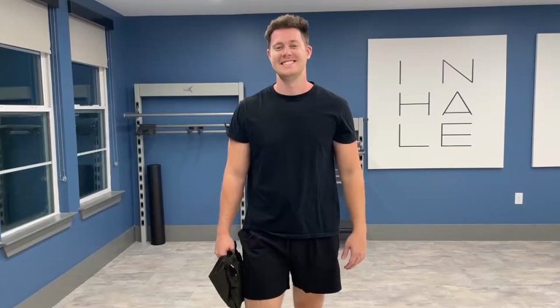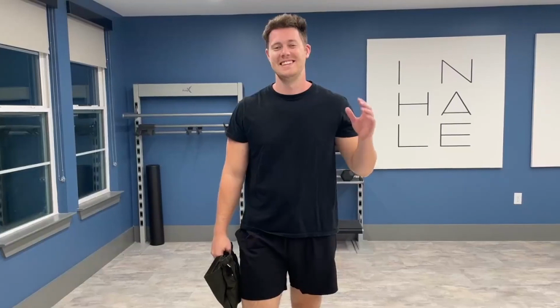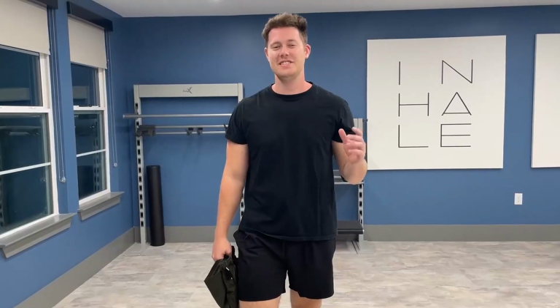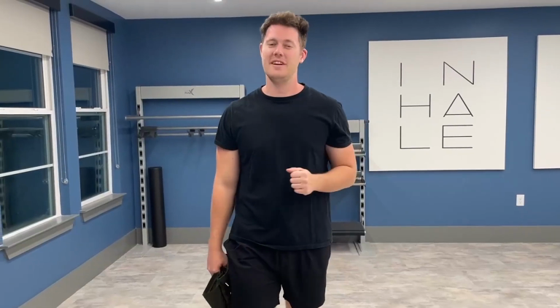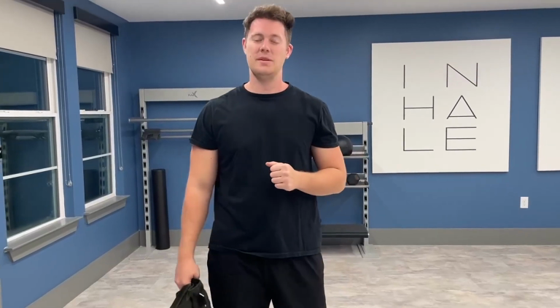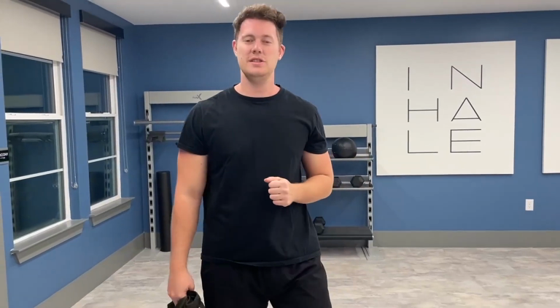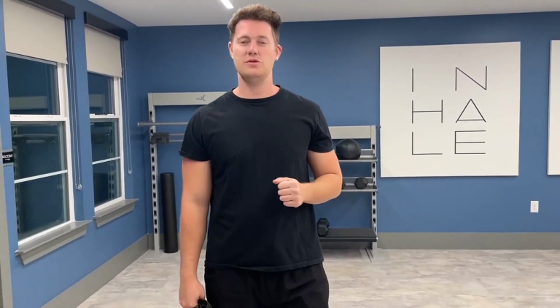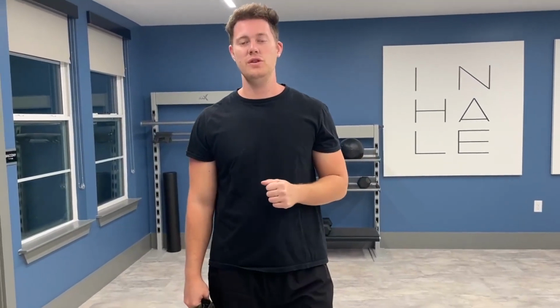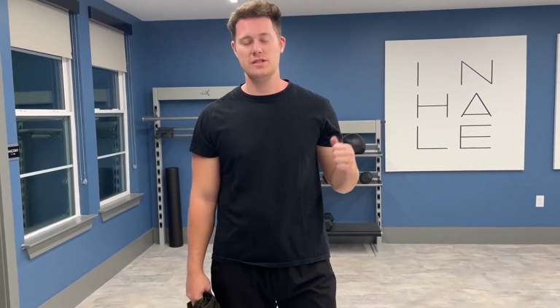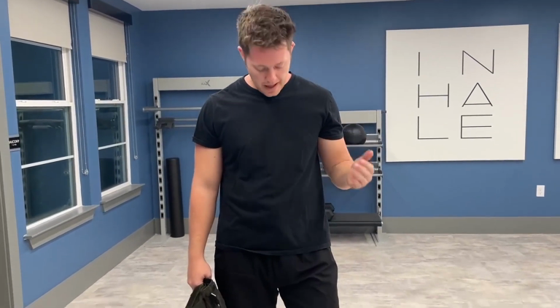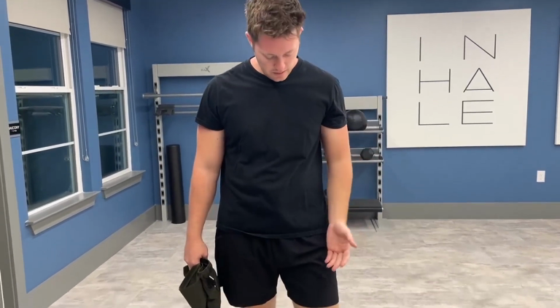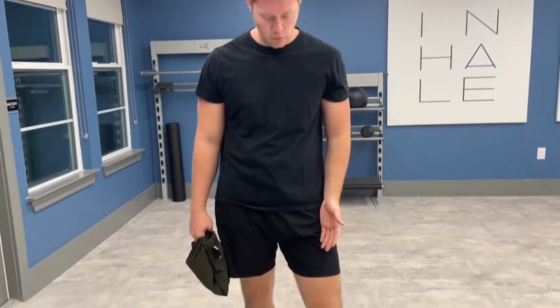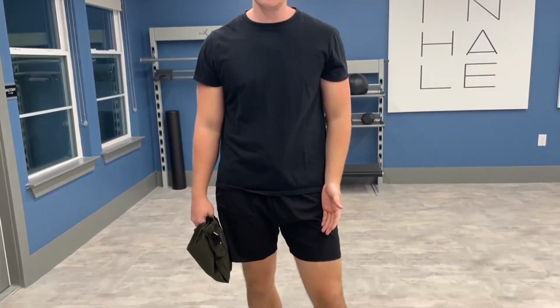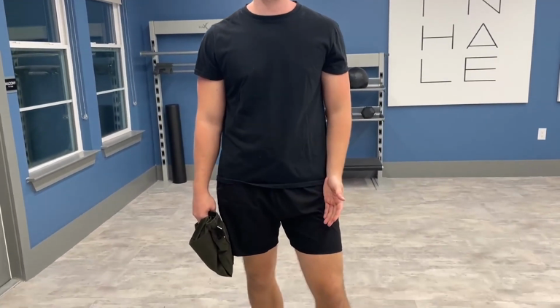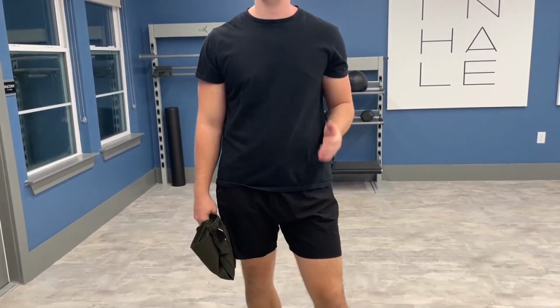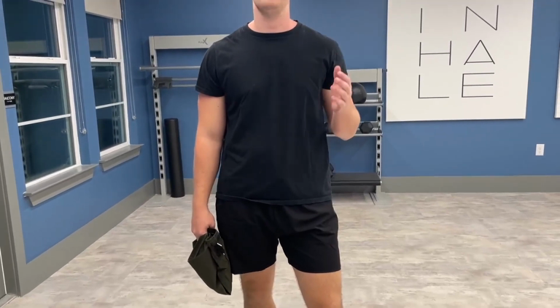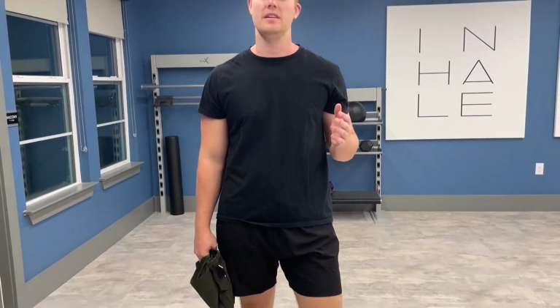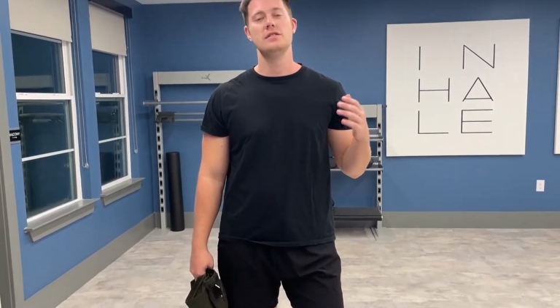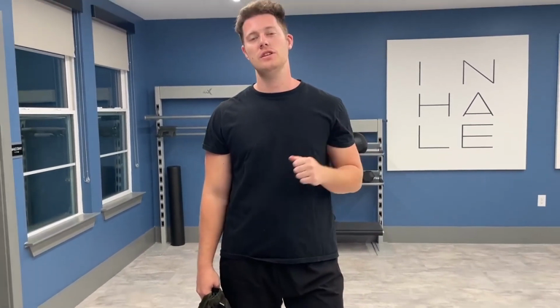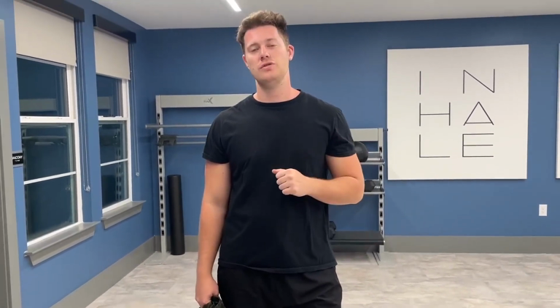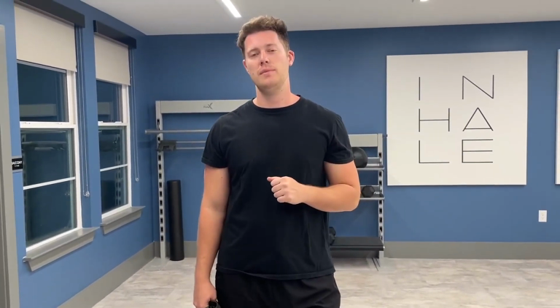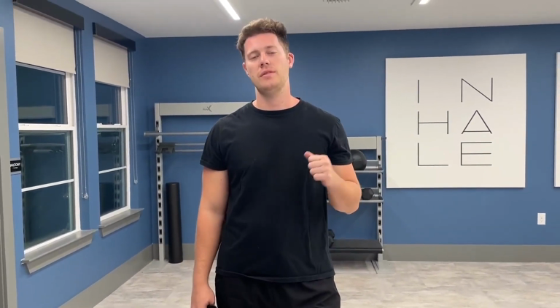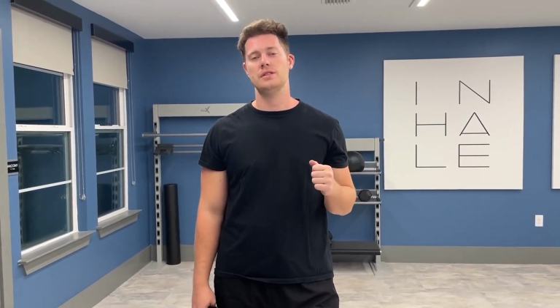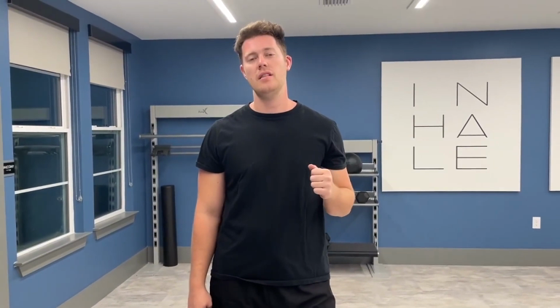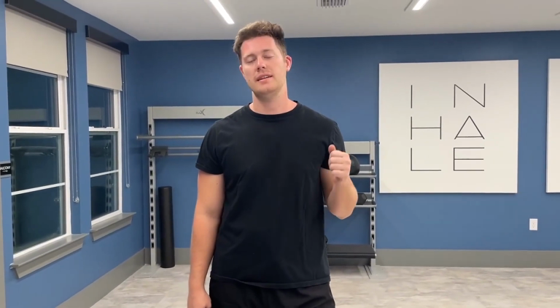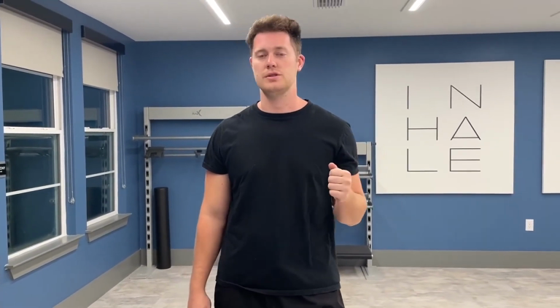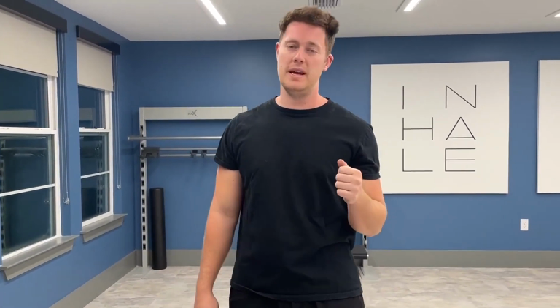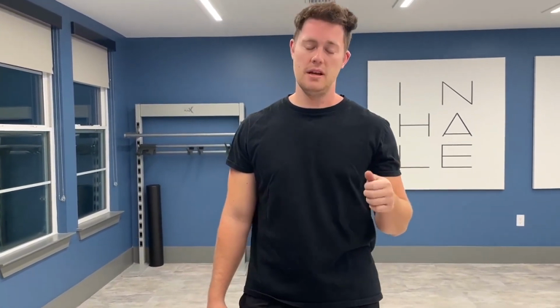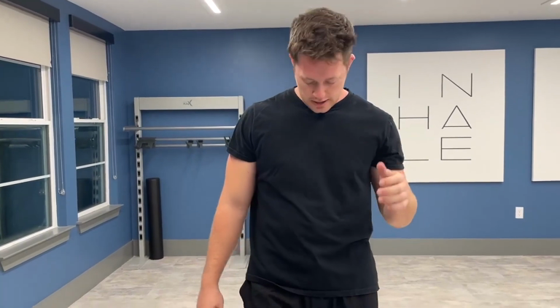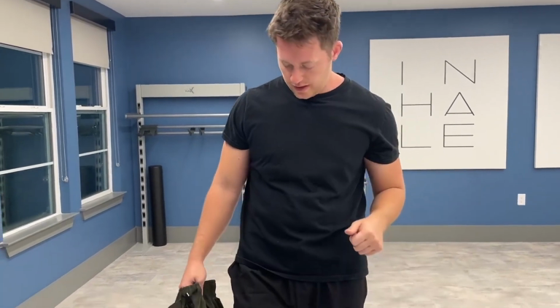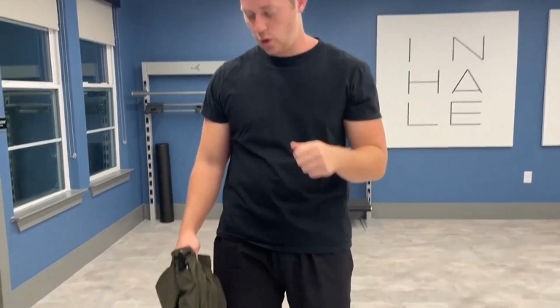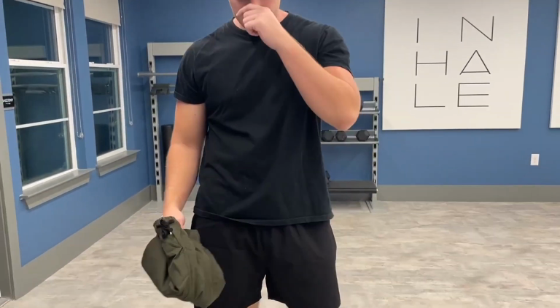Hello, today I'm very excited to bring to you an honest review of this two-pack of workout shorts from the brand Tufang. These shorts are made from 90% nylon and 10% spandex, so it's very high quality material.